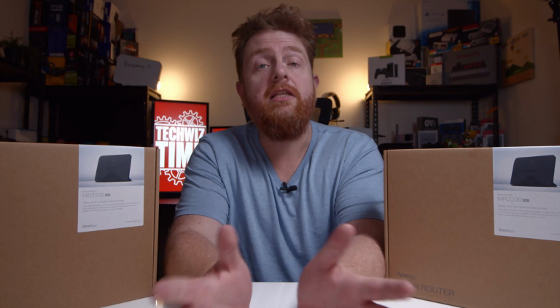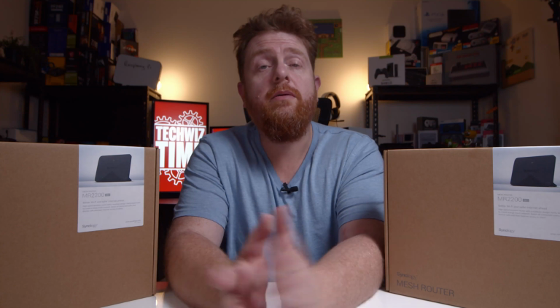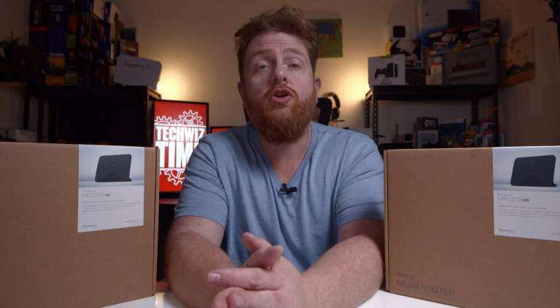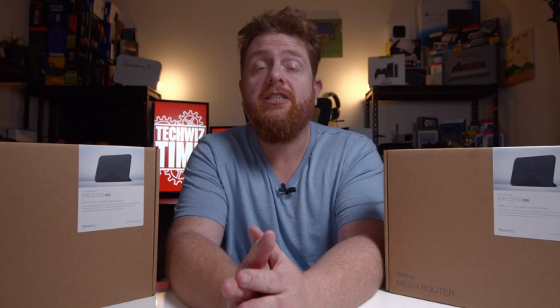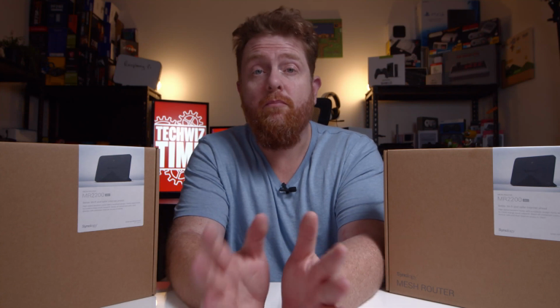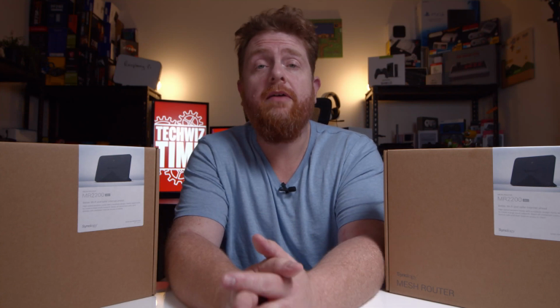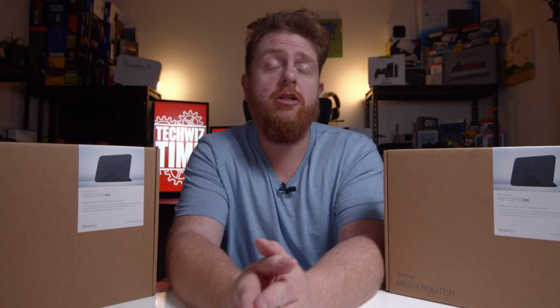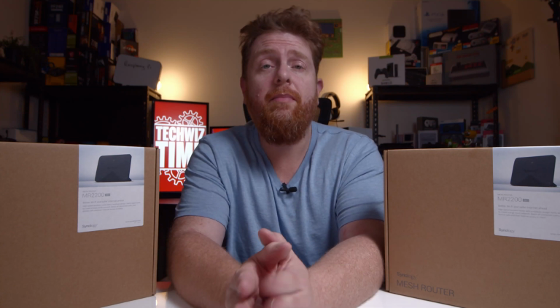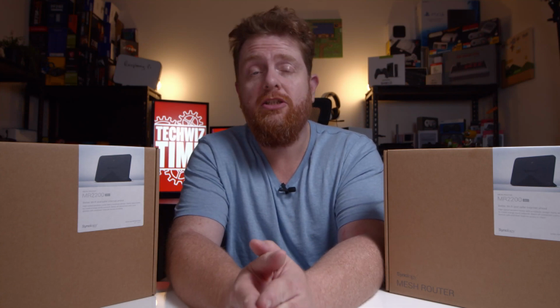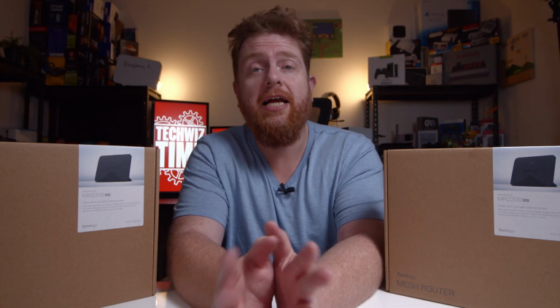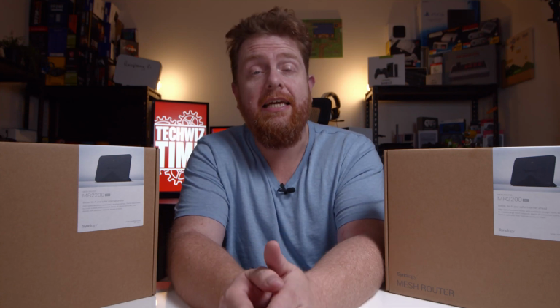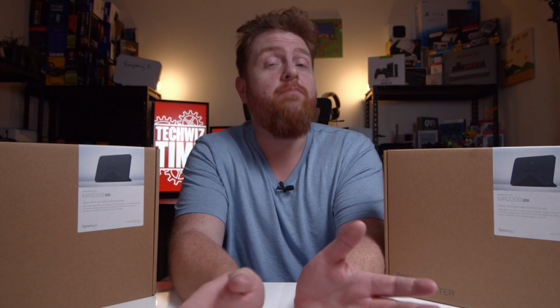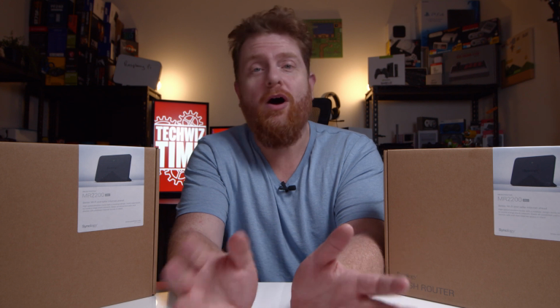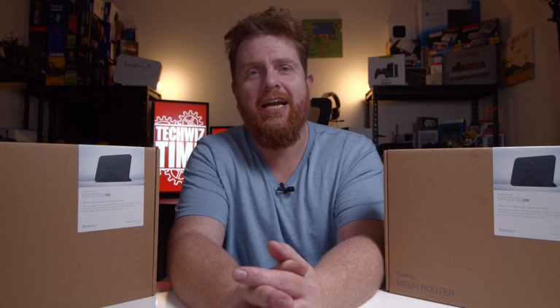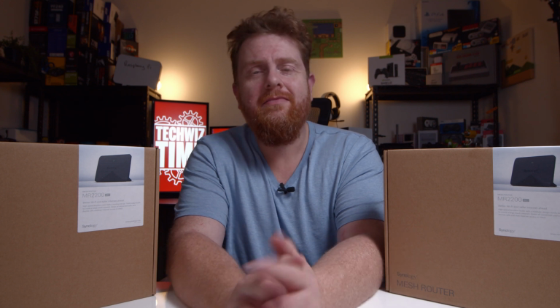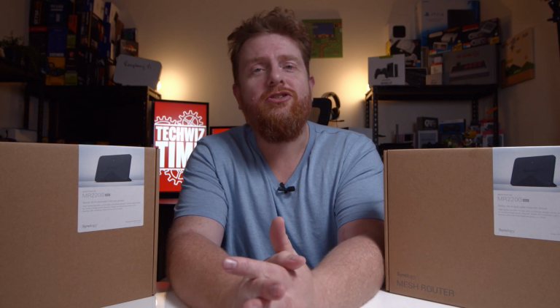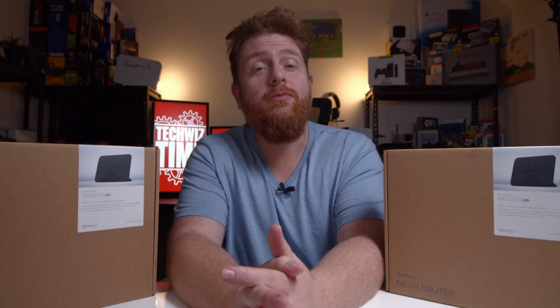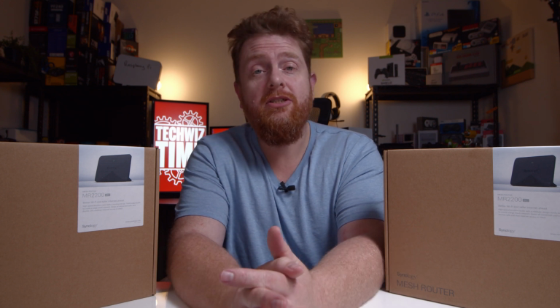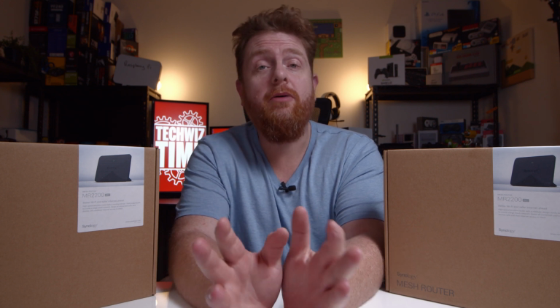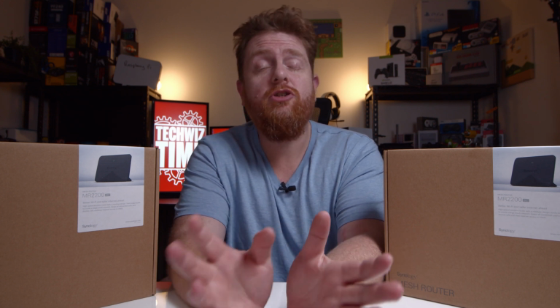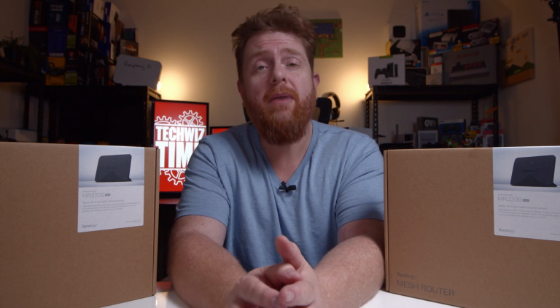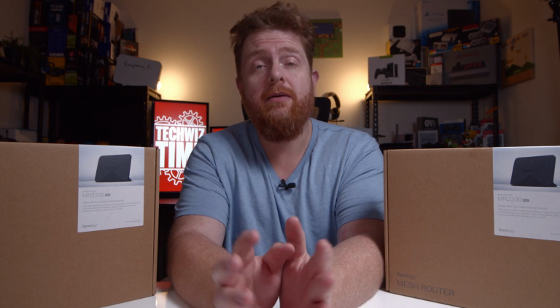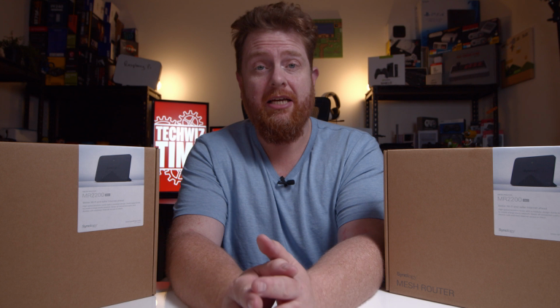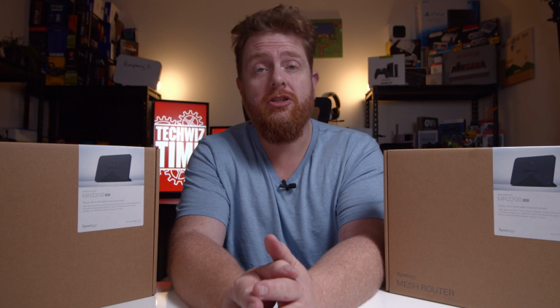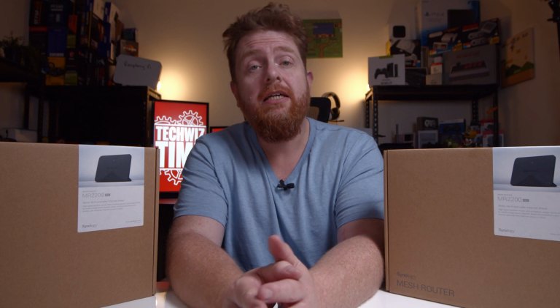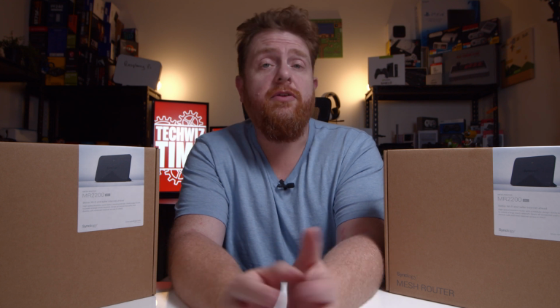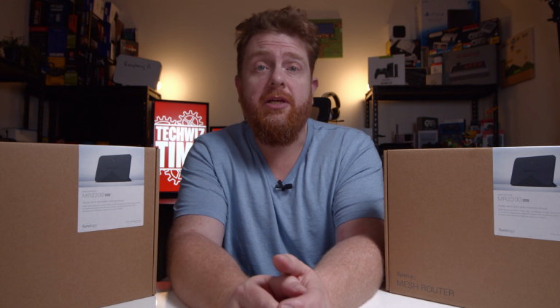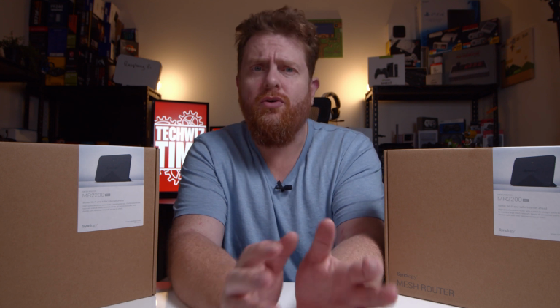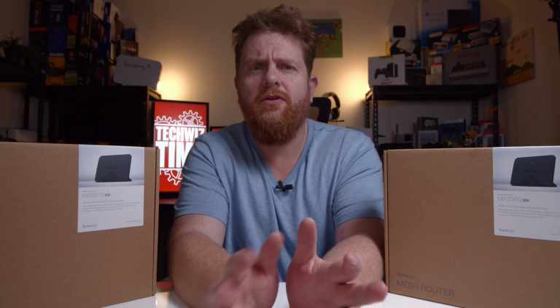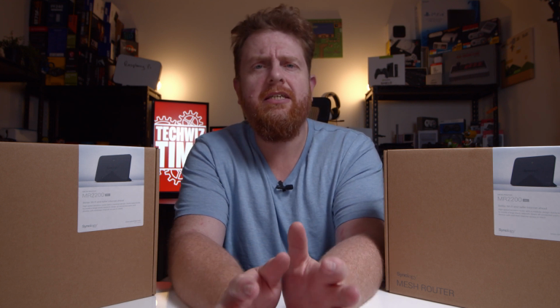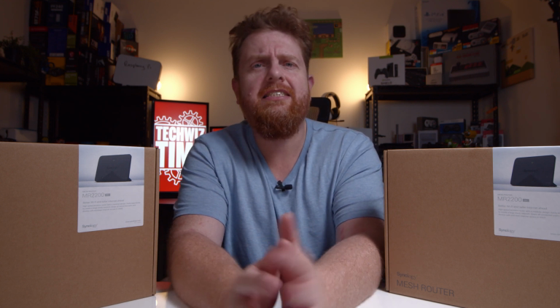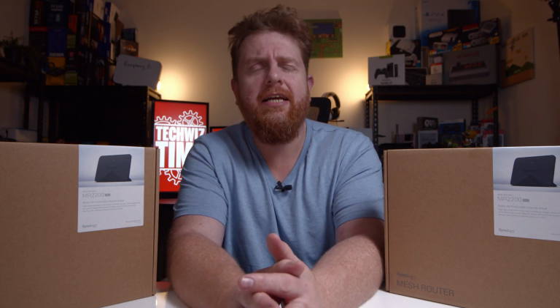In this video I'm going to be giving you five tips to get more out of your Synology MR2200AC mesh Wi-Fi router. Hey guys, Jonathan here with TechQuizTime where I help you save time and money when it comes to gaming and technology. I'm going to get started right now.